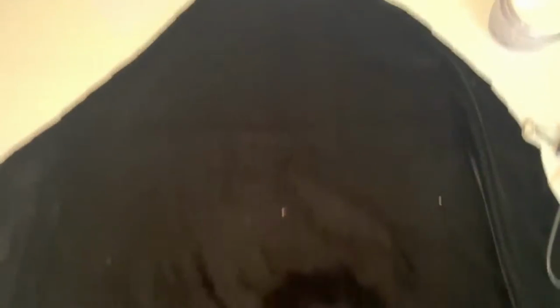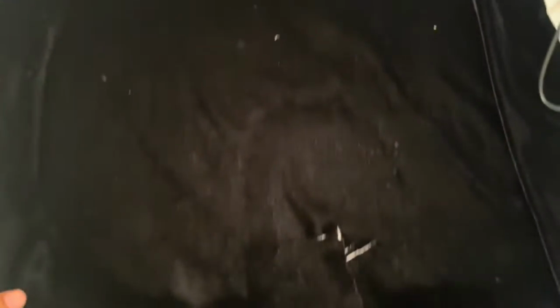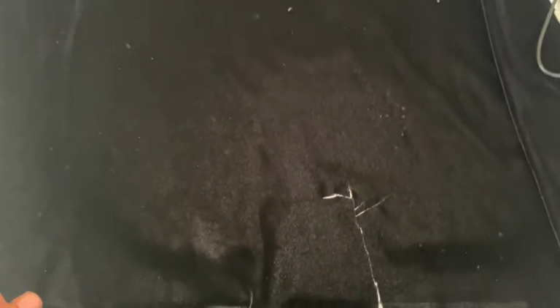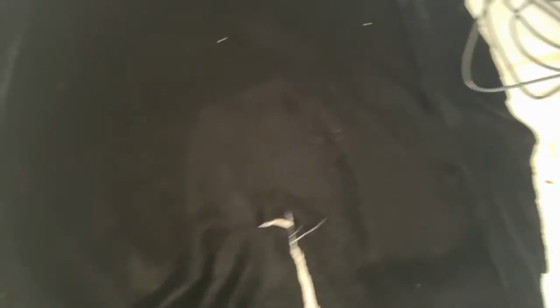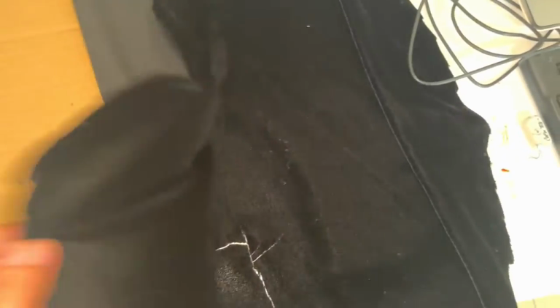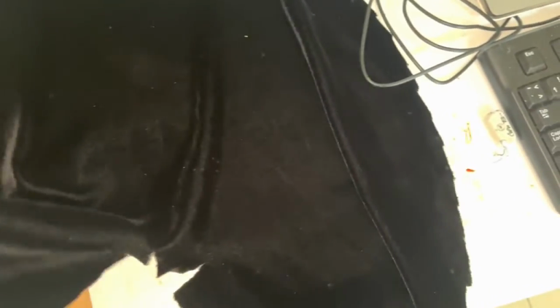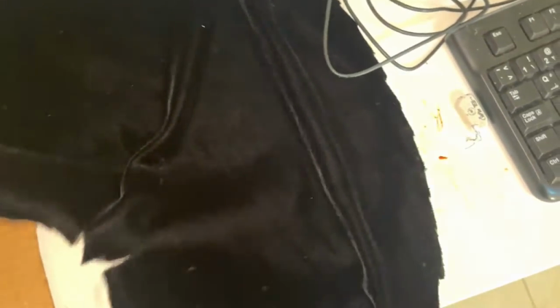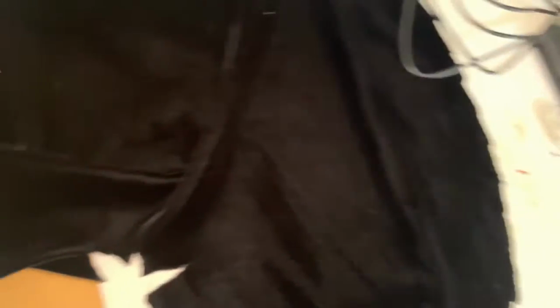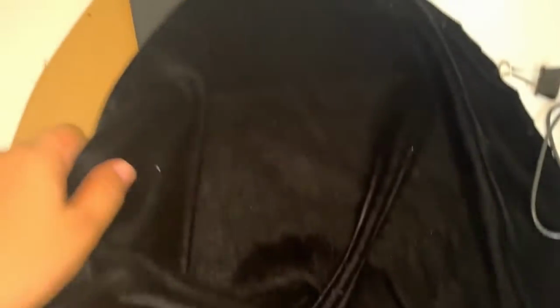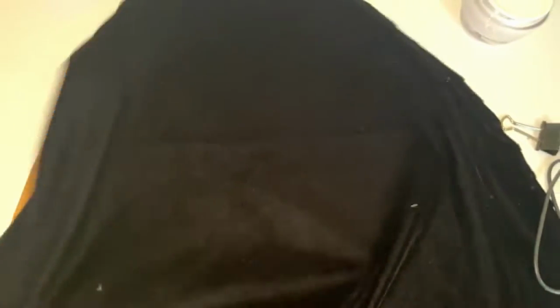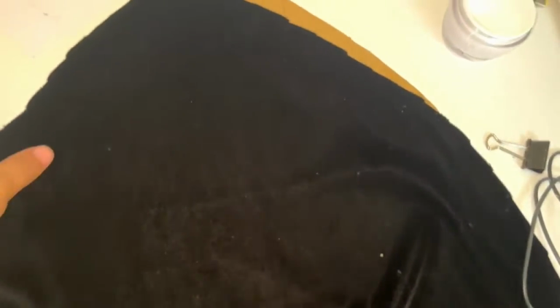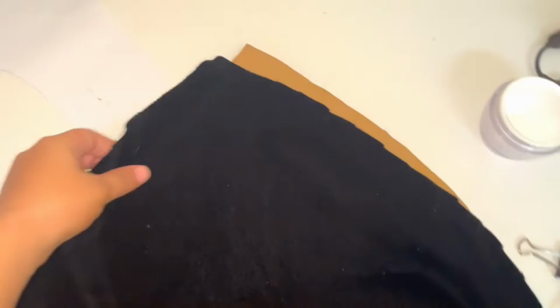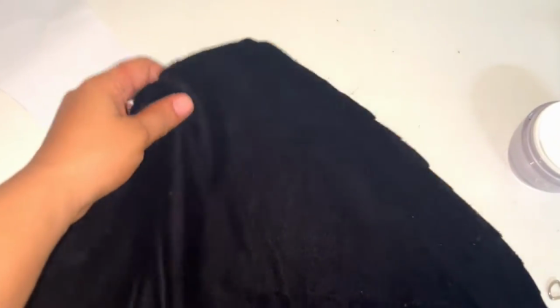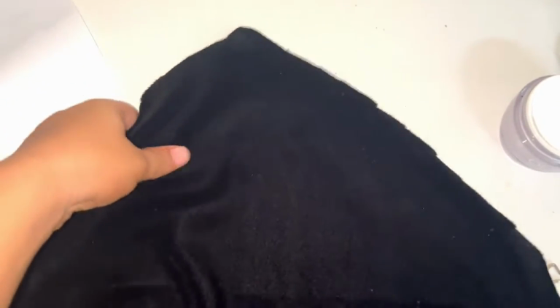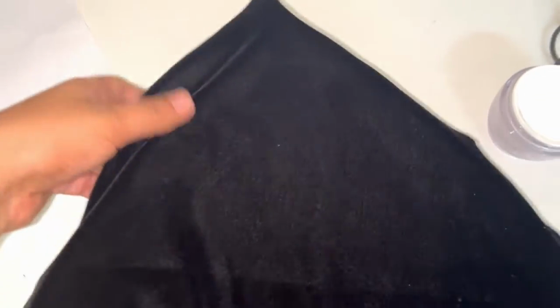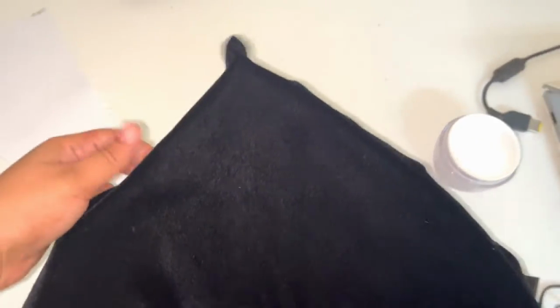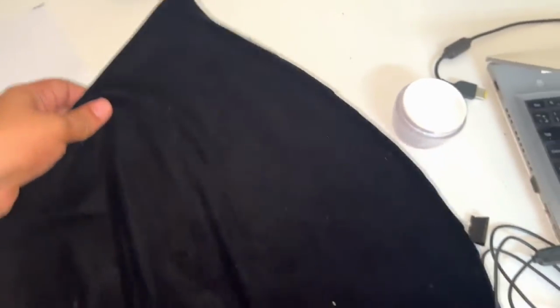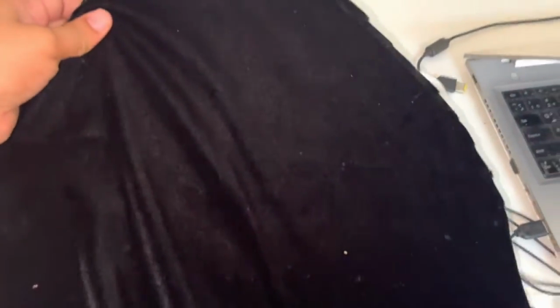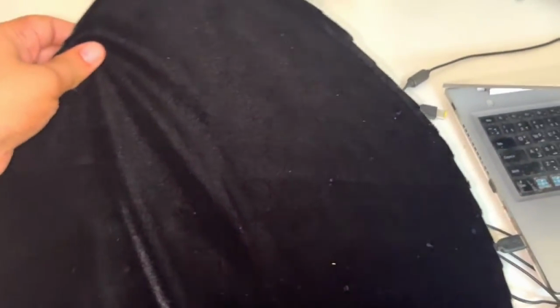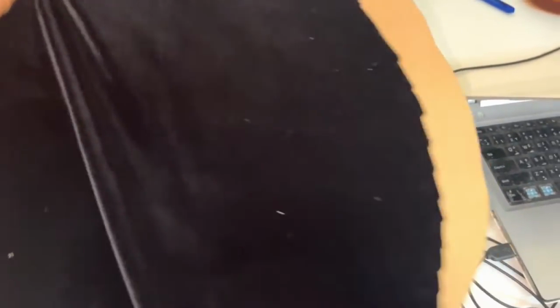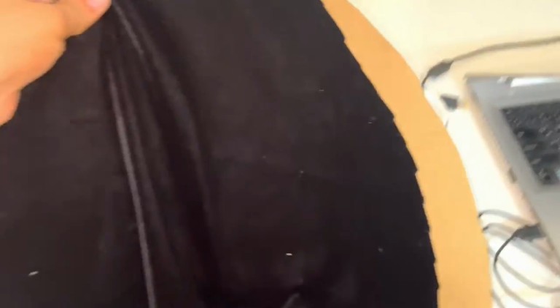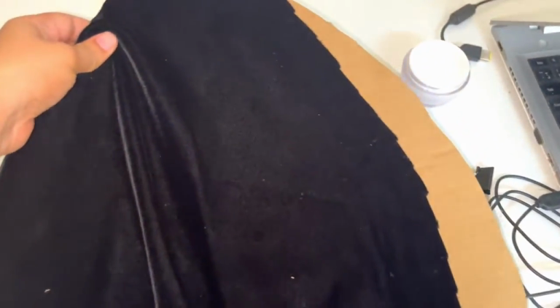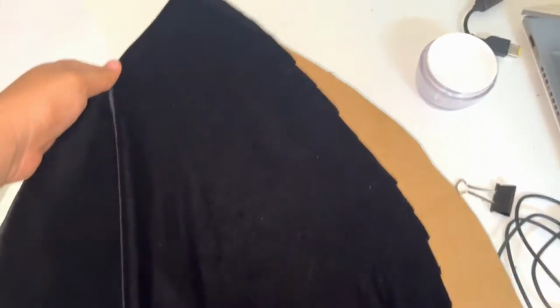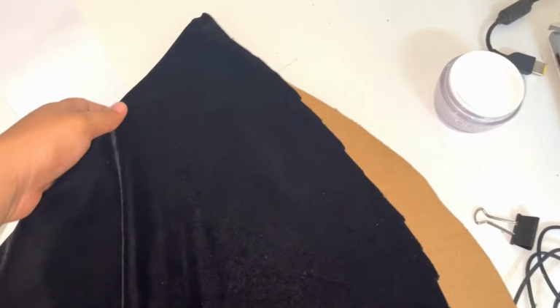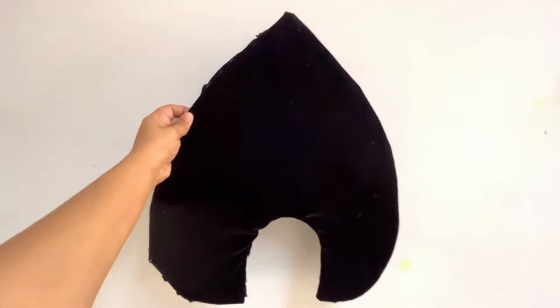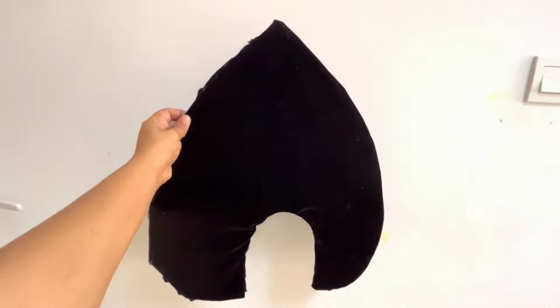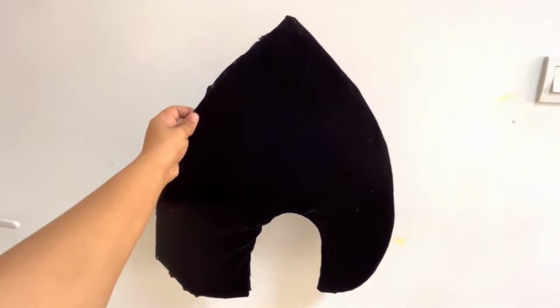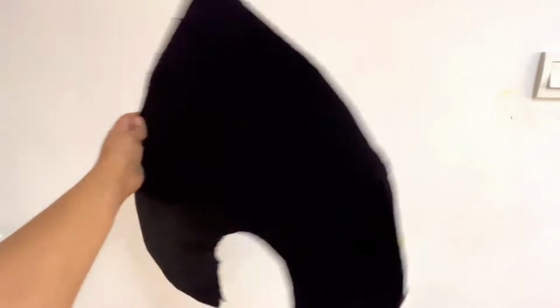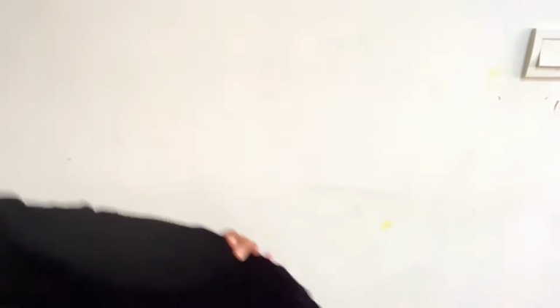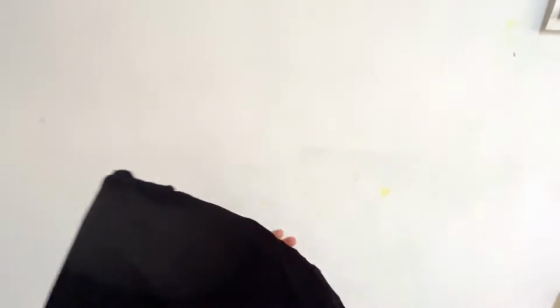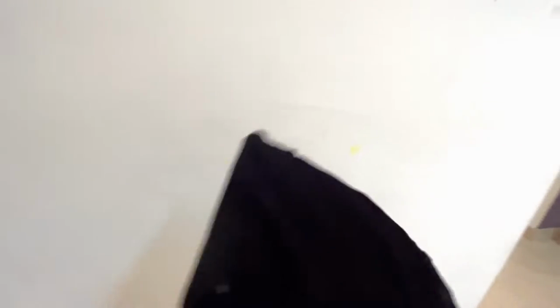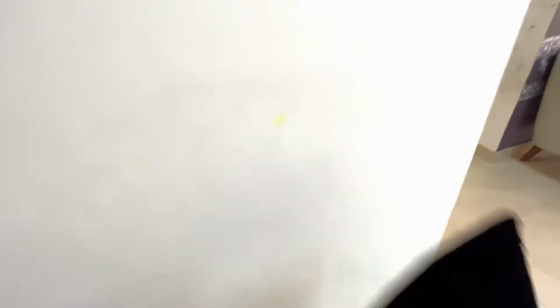Next, take a black velvet cloth and cut it into the same shape as the cardboard, and then using a glue gun, stick it. Repeat the same process on the backside as well.